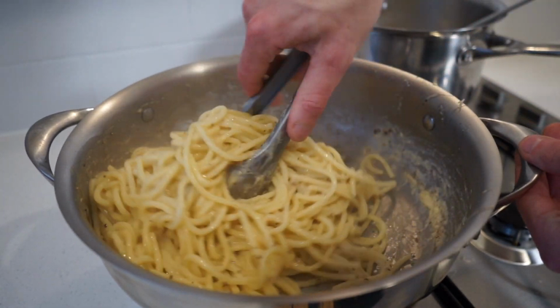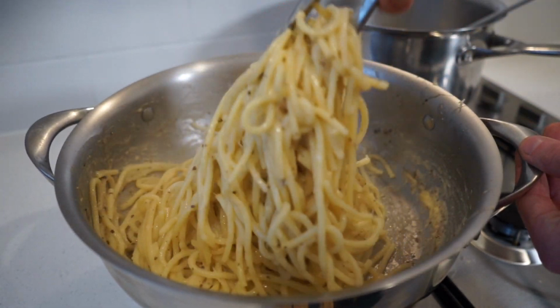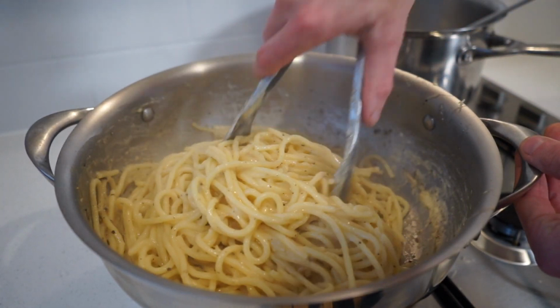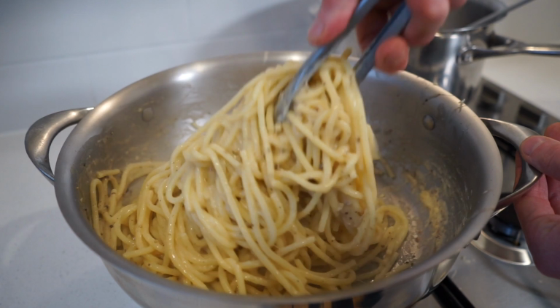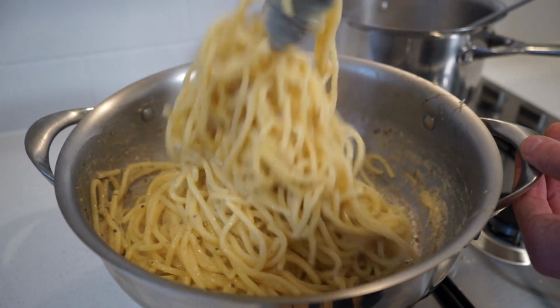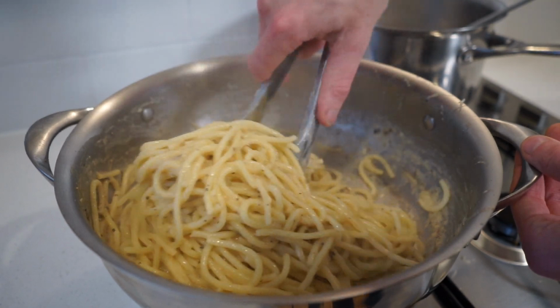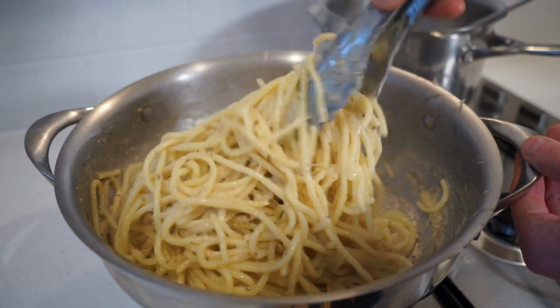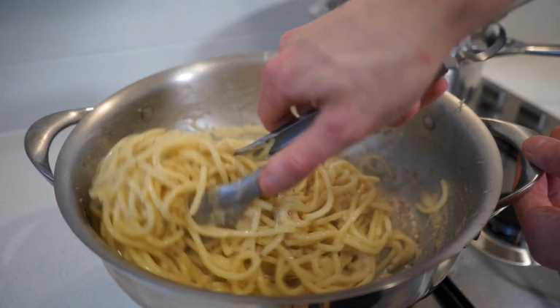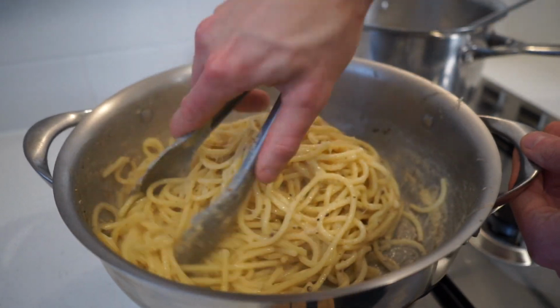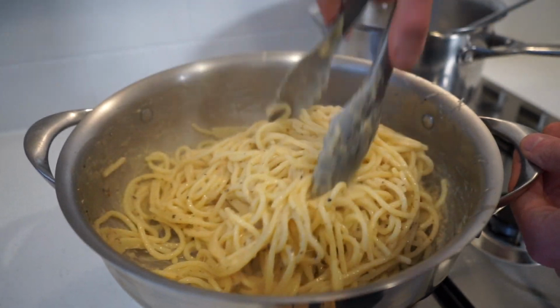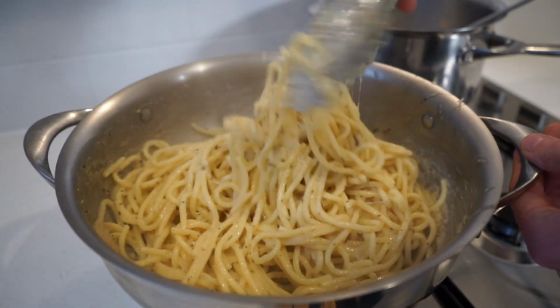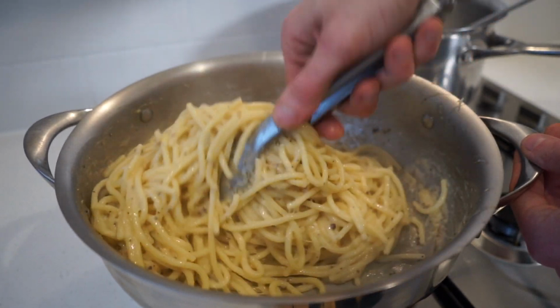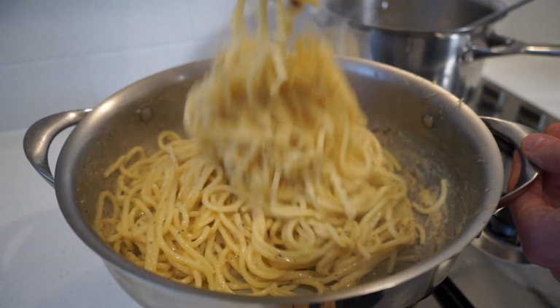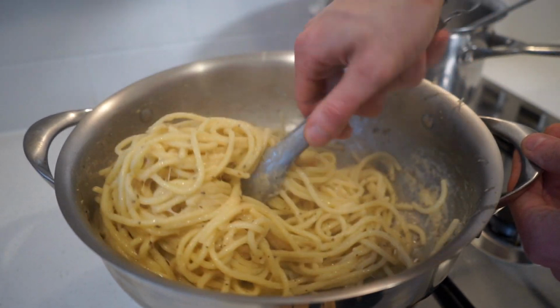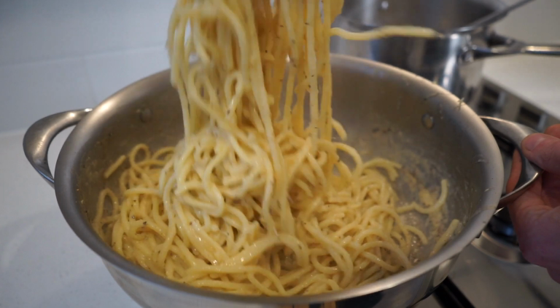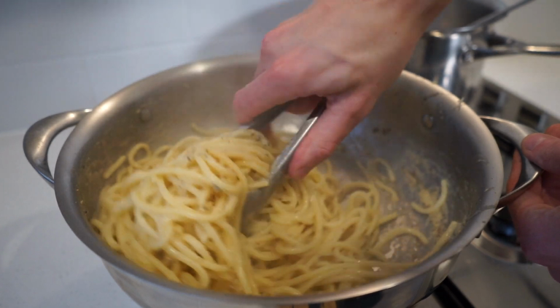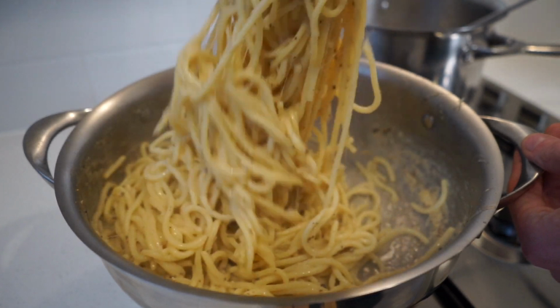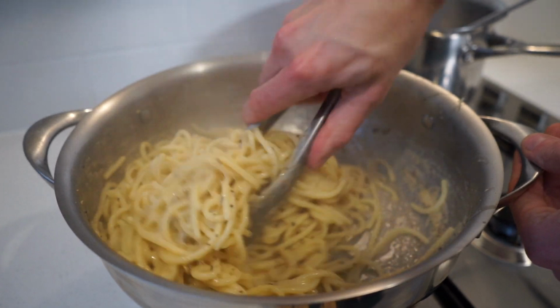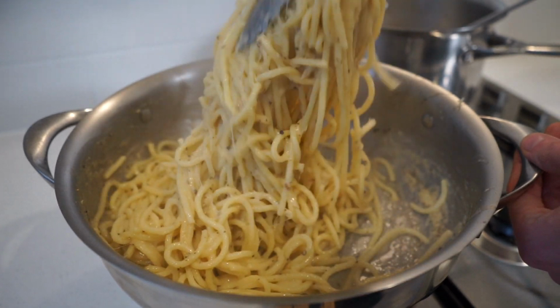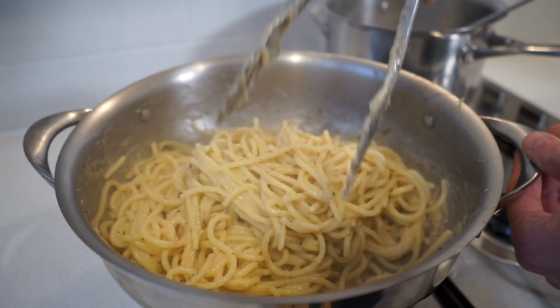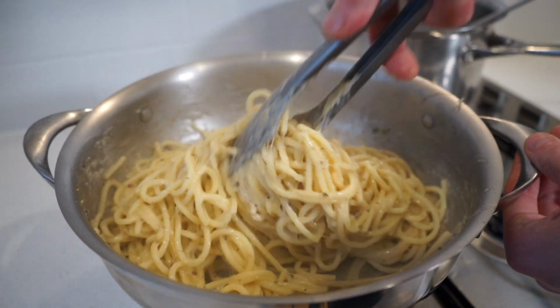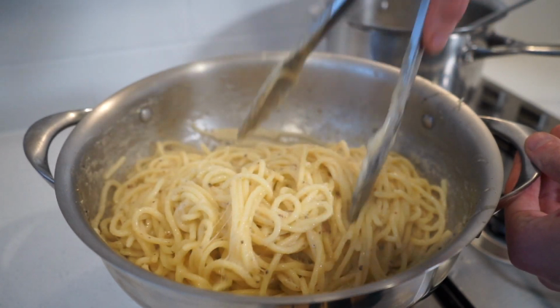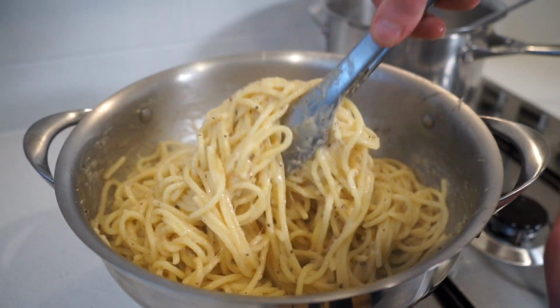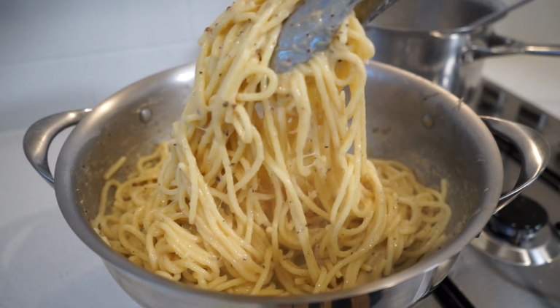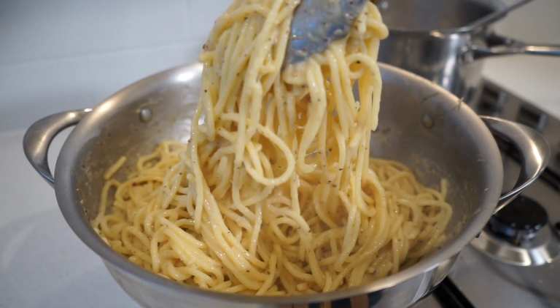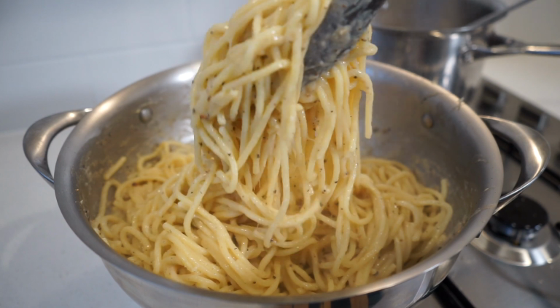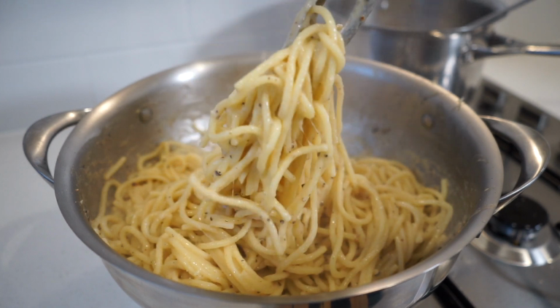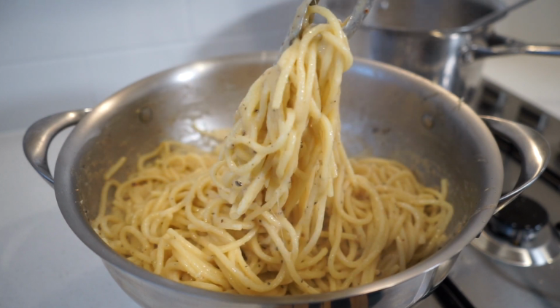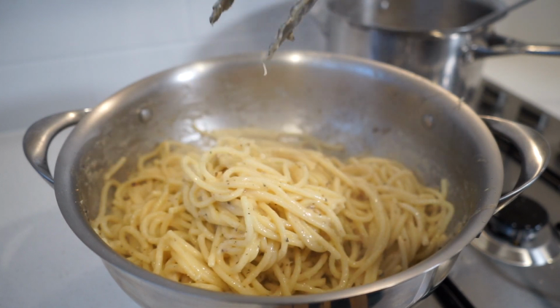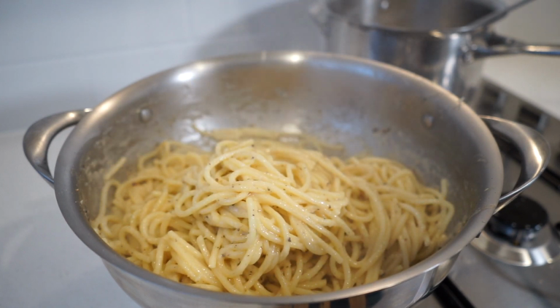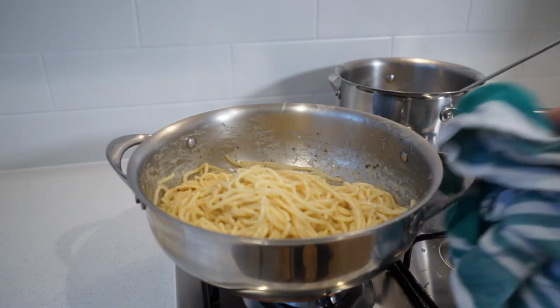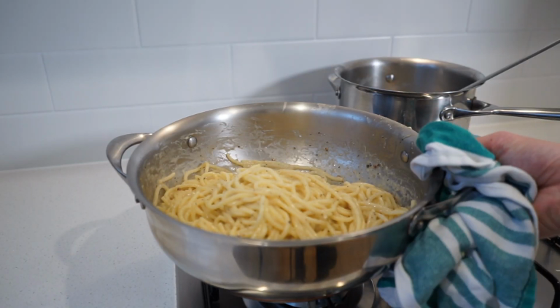Make sure the water is fully mixed in until you achieve the amount of sauce you prefer. The starch contained in pasta transfers to the water when cooking, and when added to the dish it helps sauces stick to the pasta and also helps create and thicken sauces.